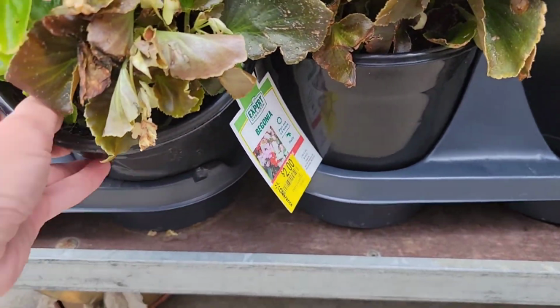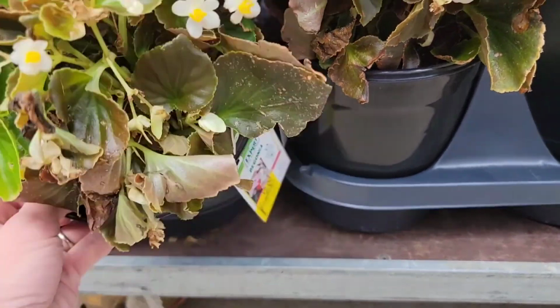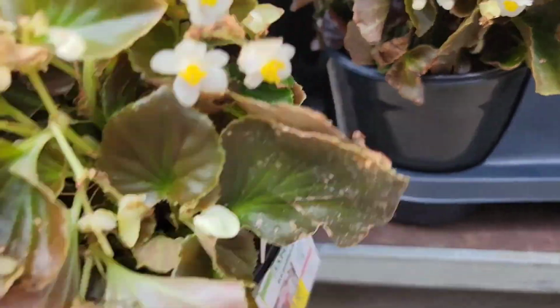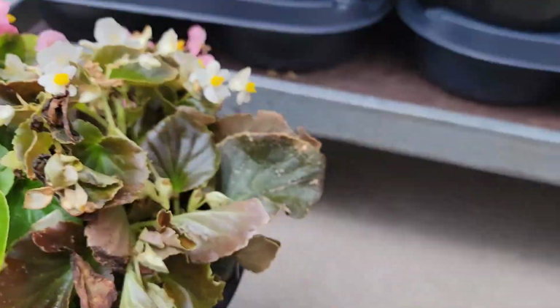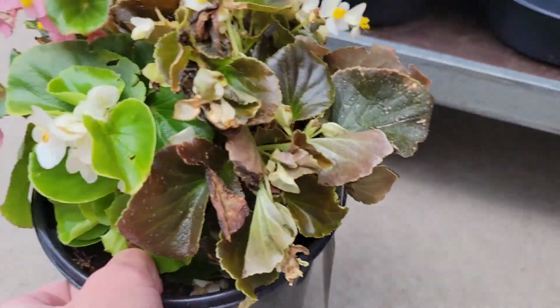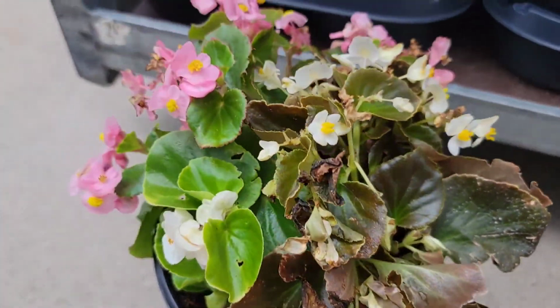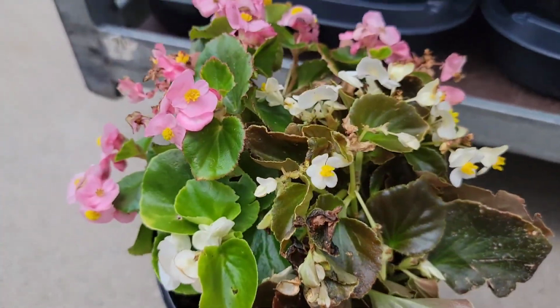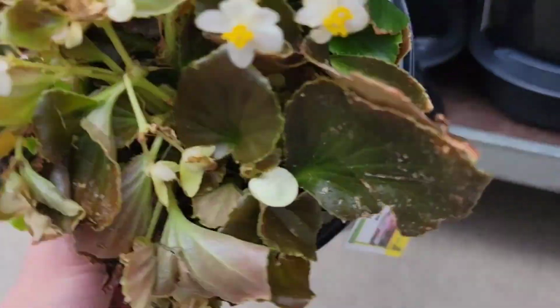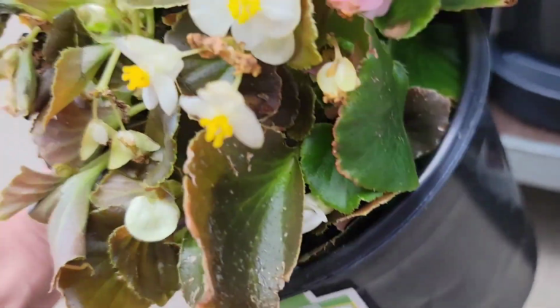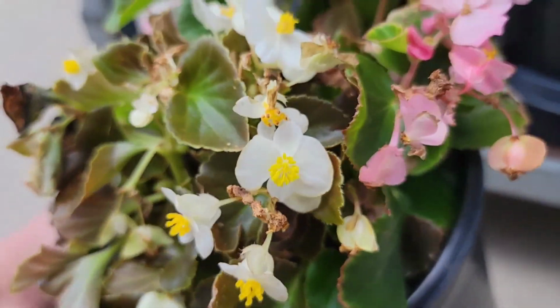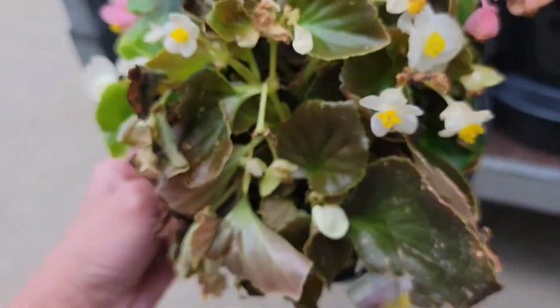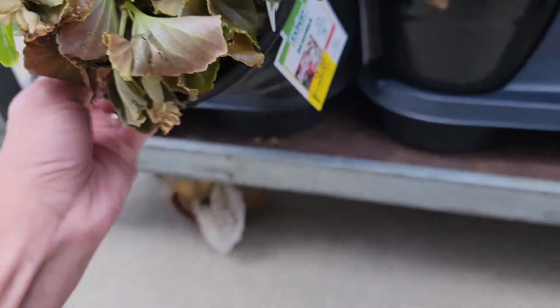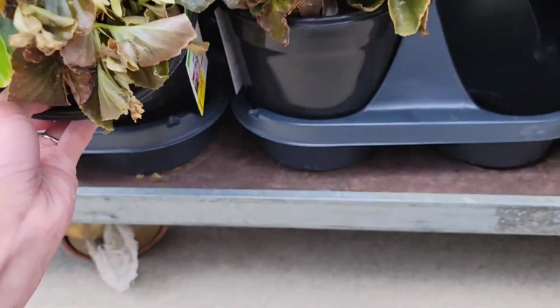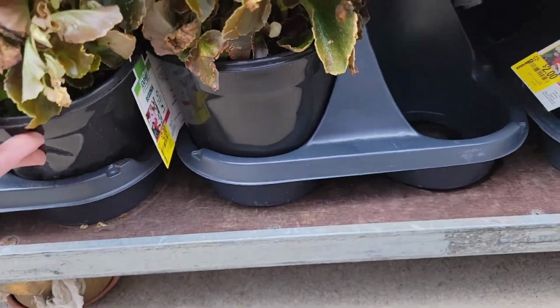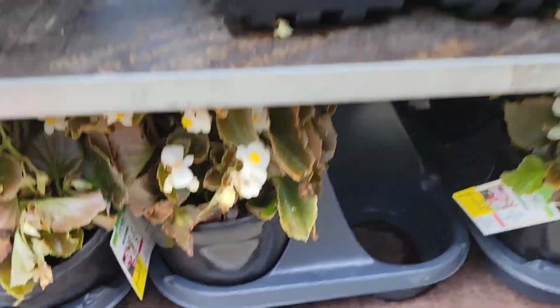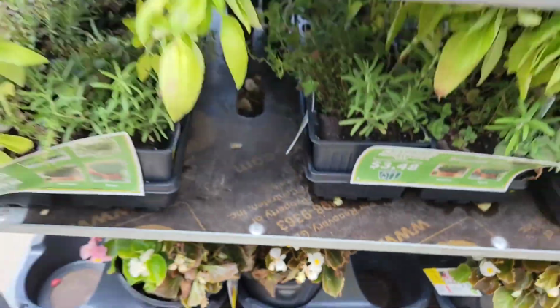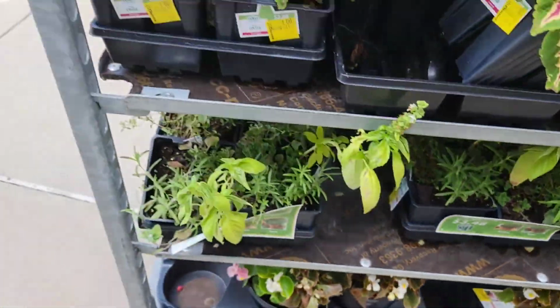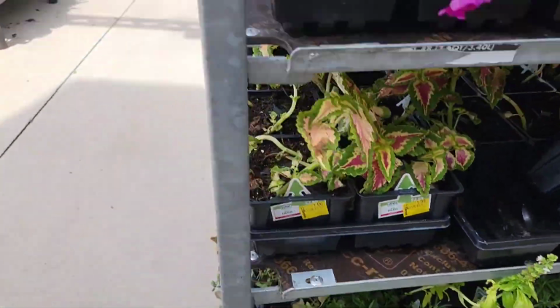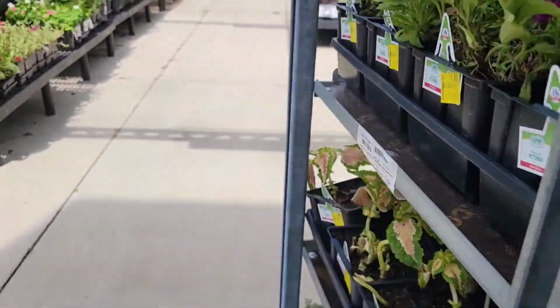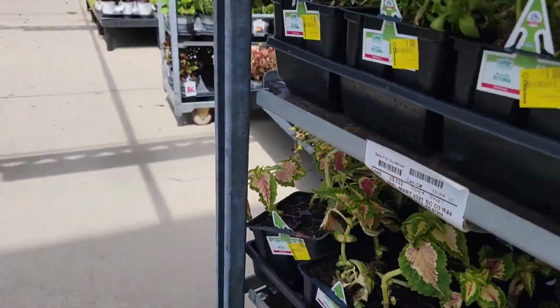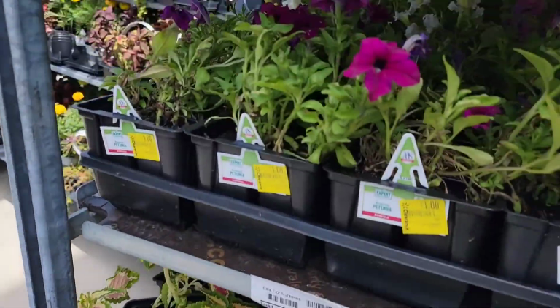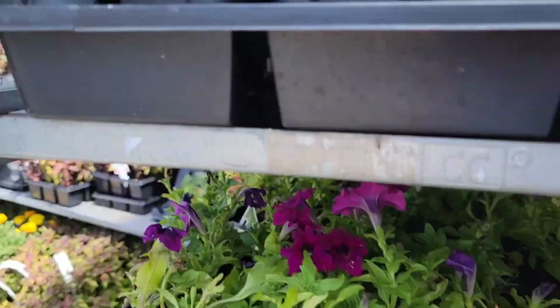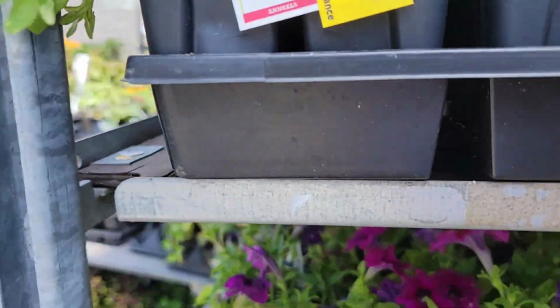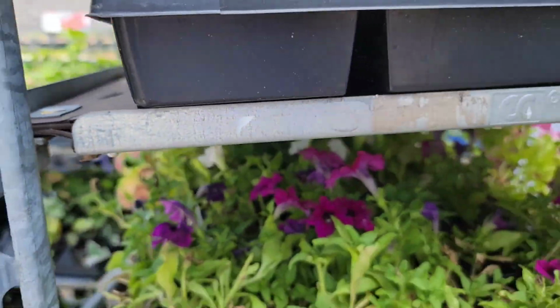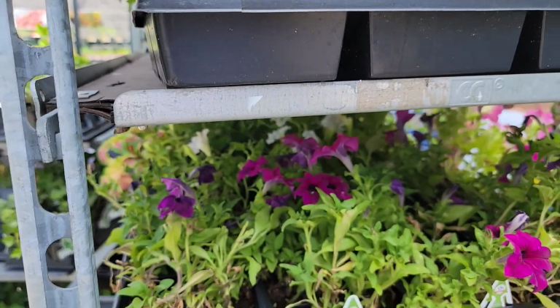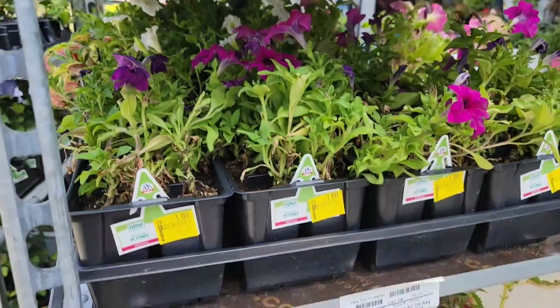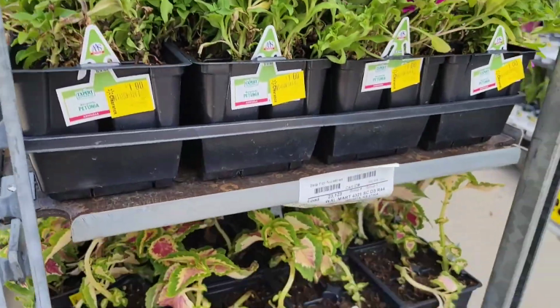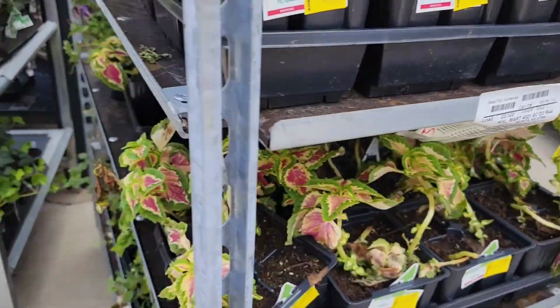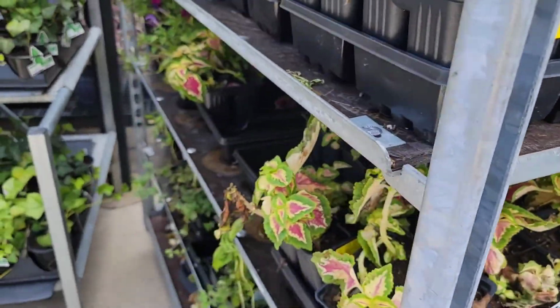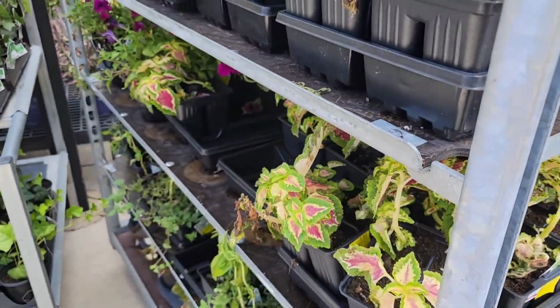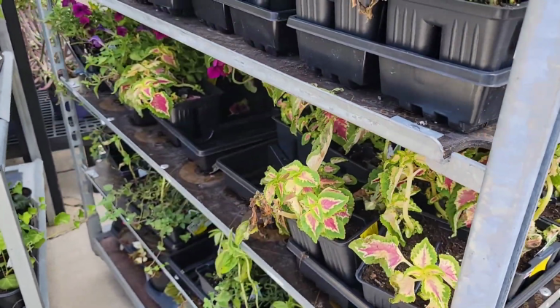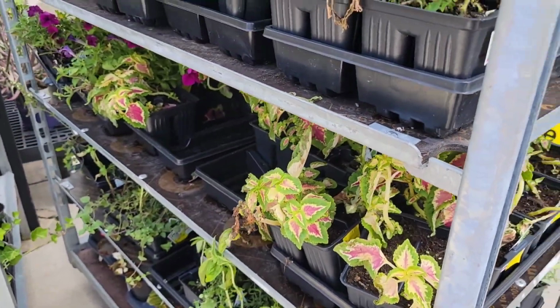And the begonias — these are a really good price. They put these mixed, so there's like the white with the darker foliage and the pink with the green foliage in one container. And all the petunias are $1. Those coleus are $1.